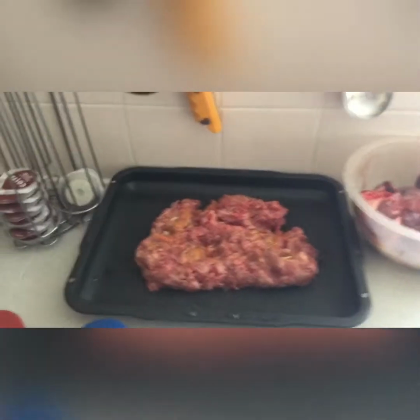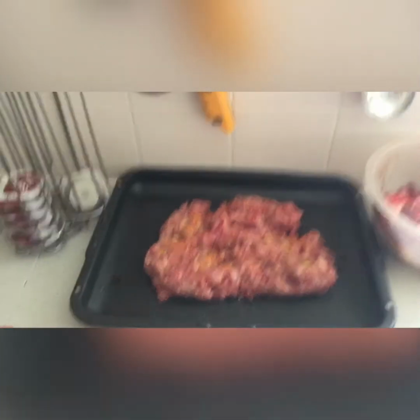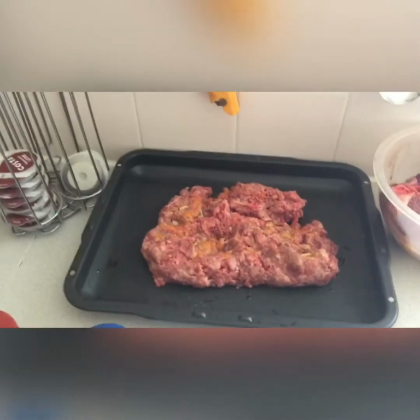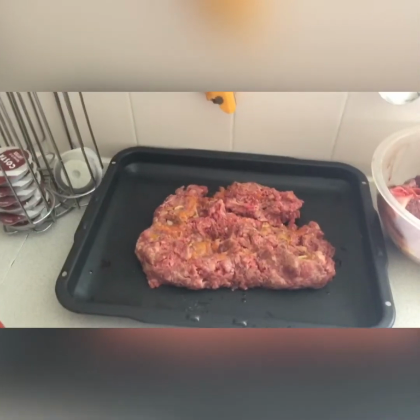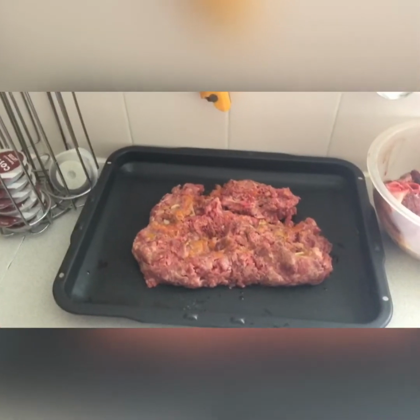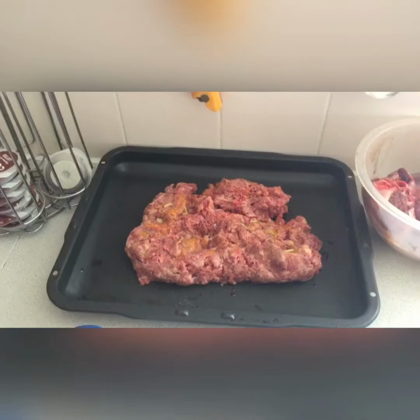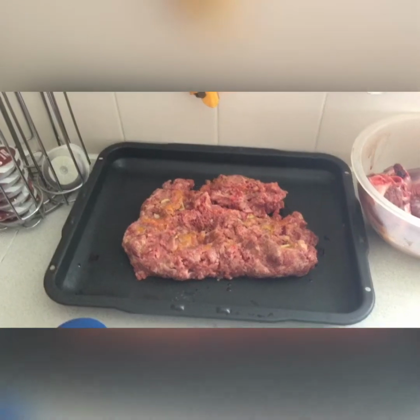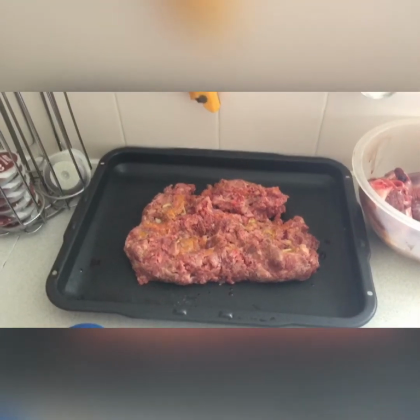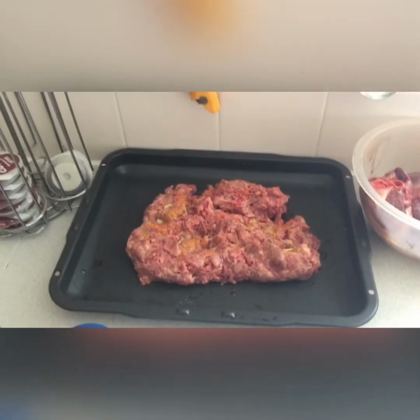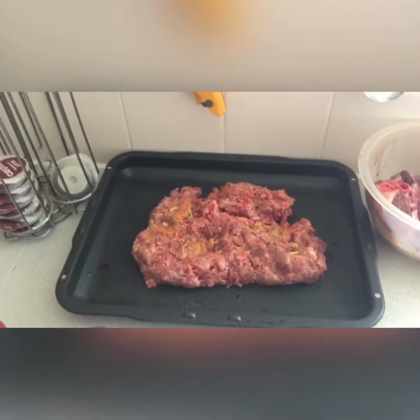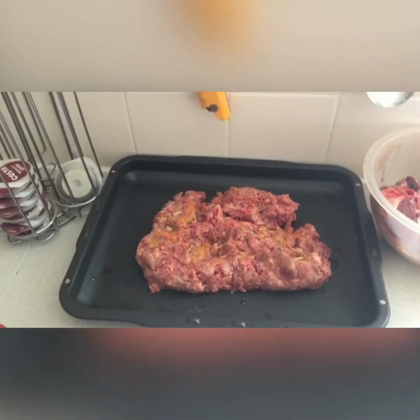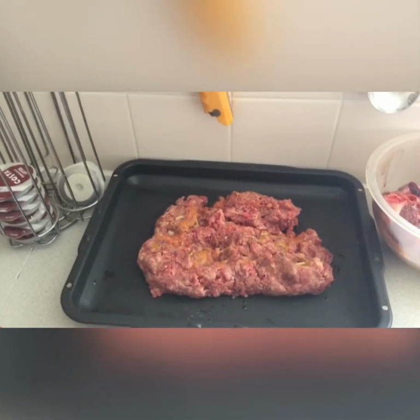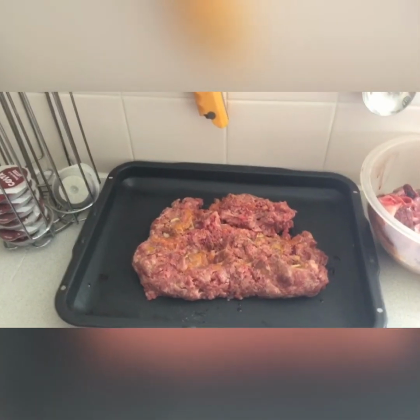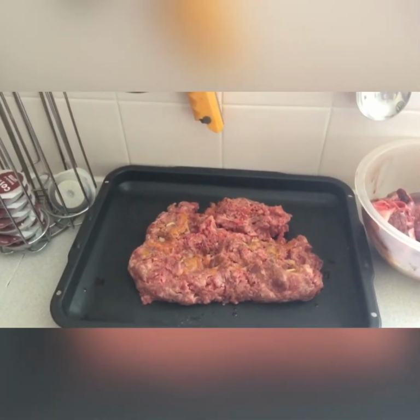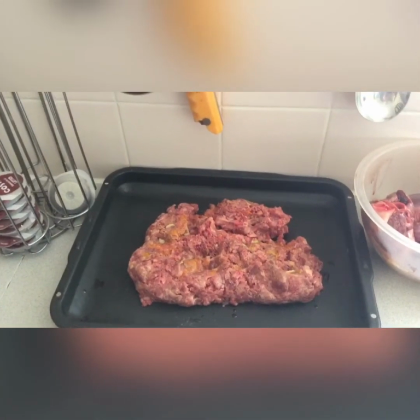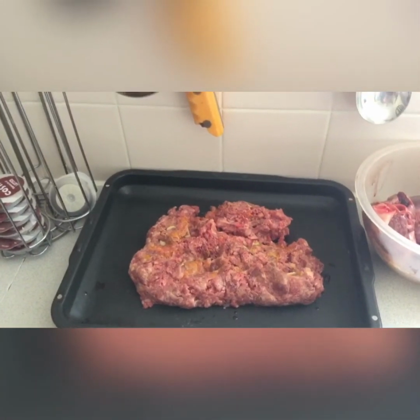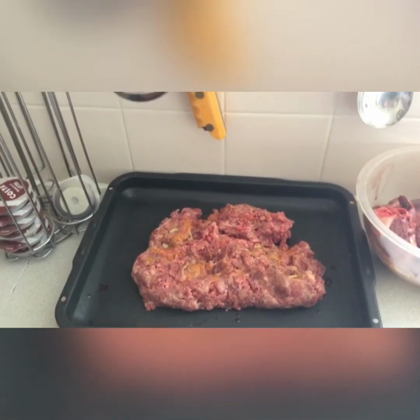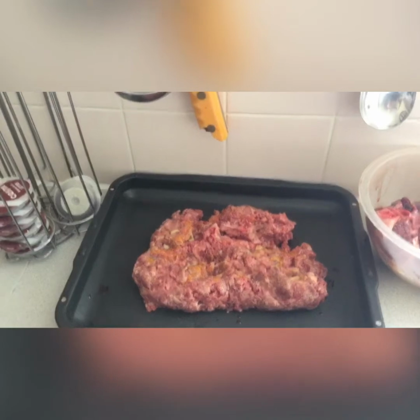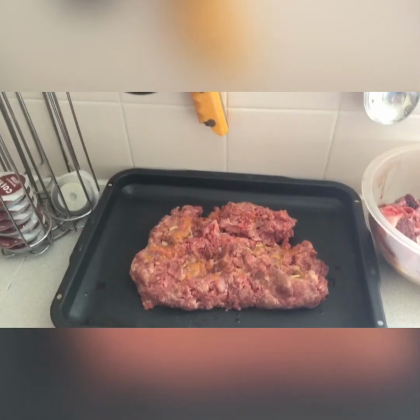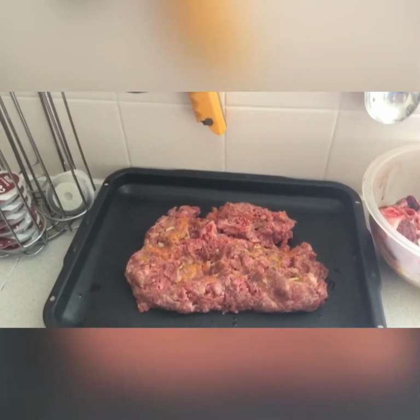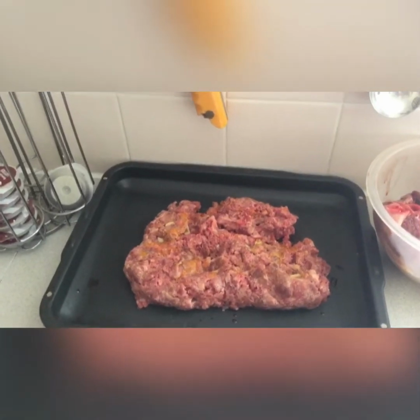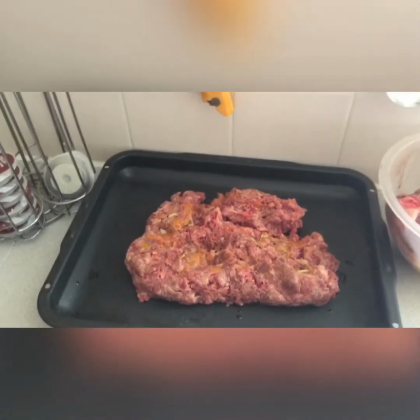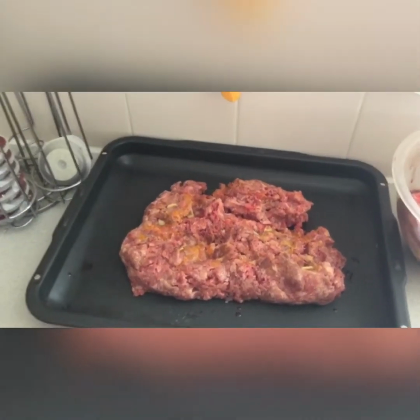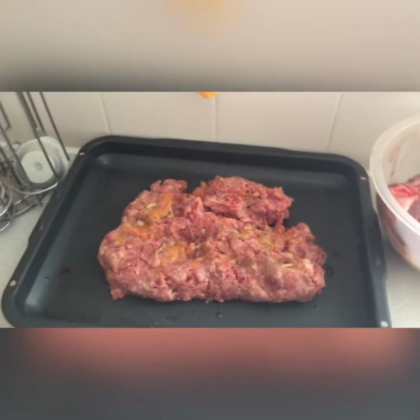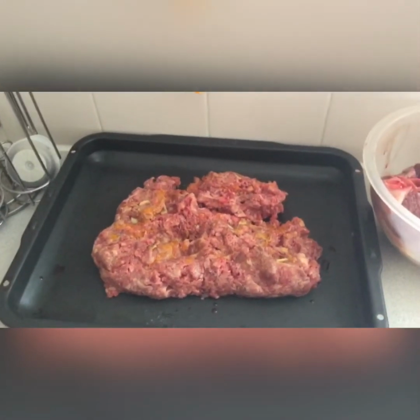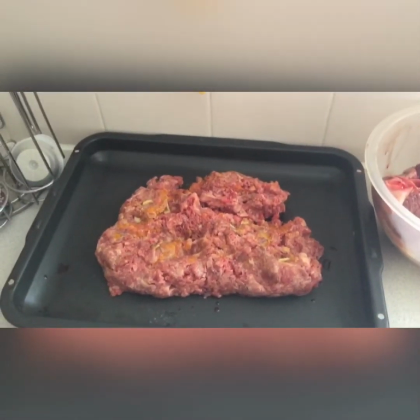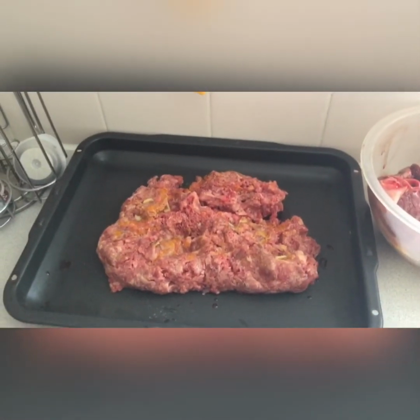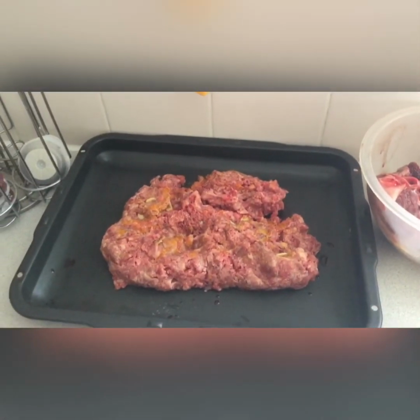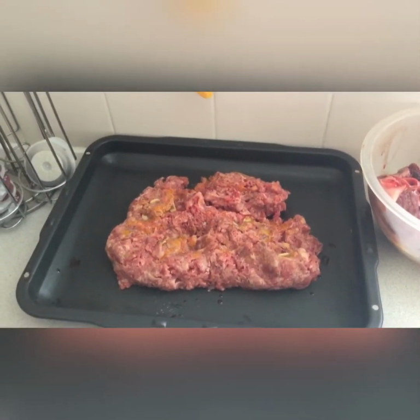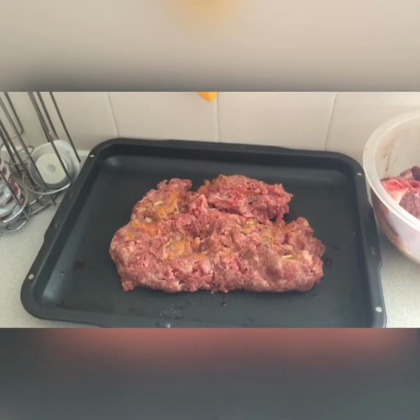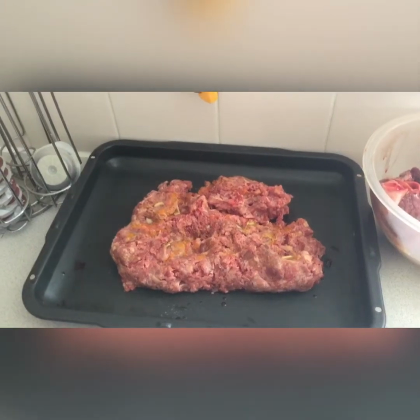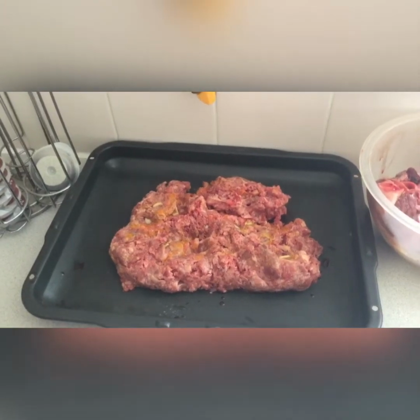Now we don't always cook our food. People say the raw food diet should be raw — yeah, sometimes we do cook it, gives them a change, gives it a nice flavour. And when we do we add garlic and turmeric oil, as you can probably see from there, into the food.